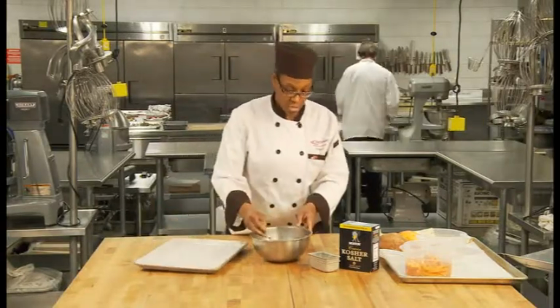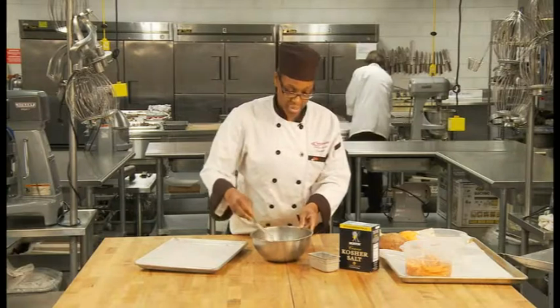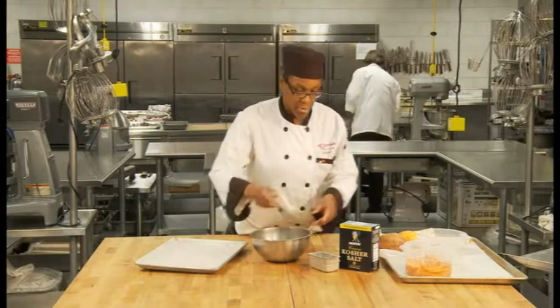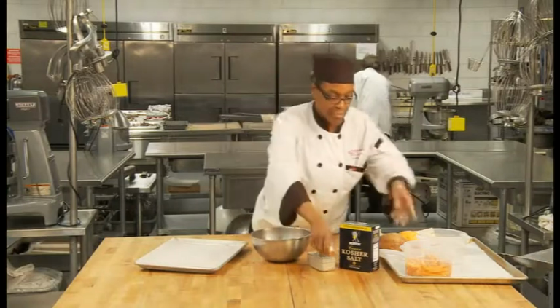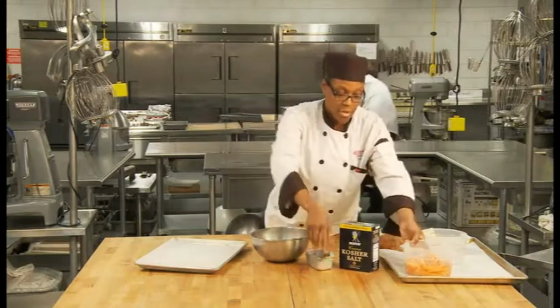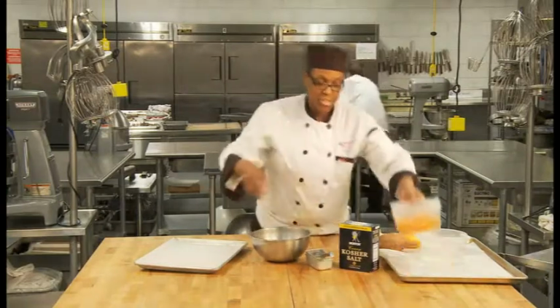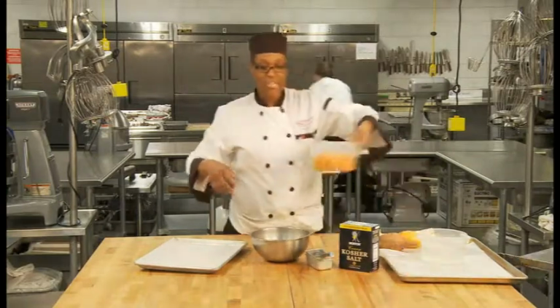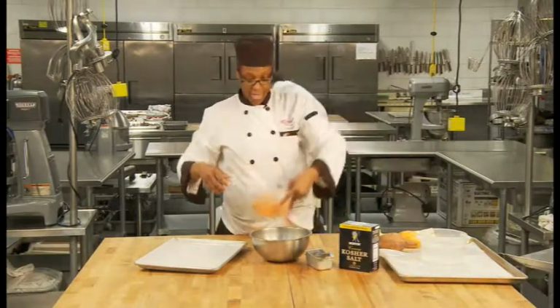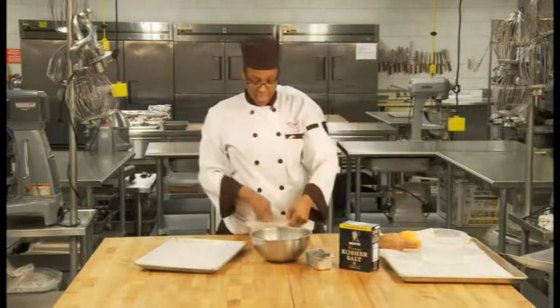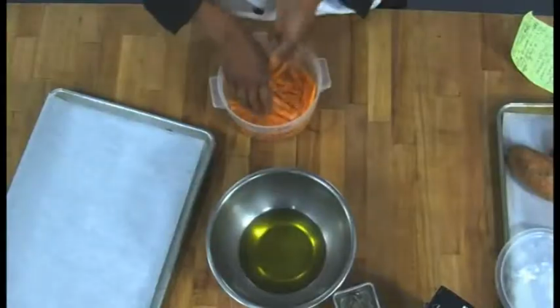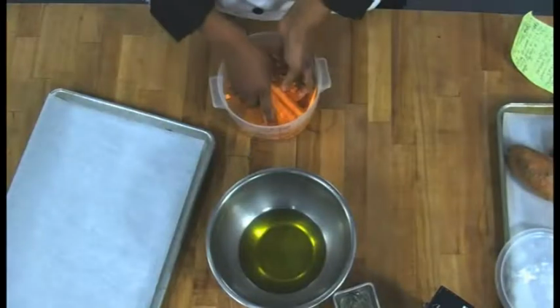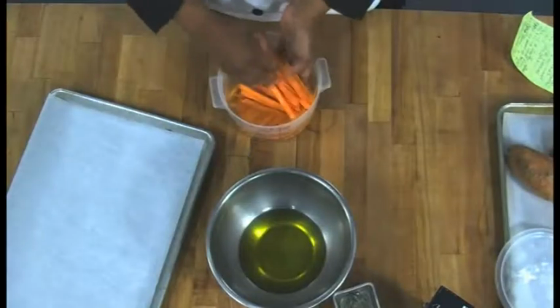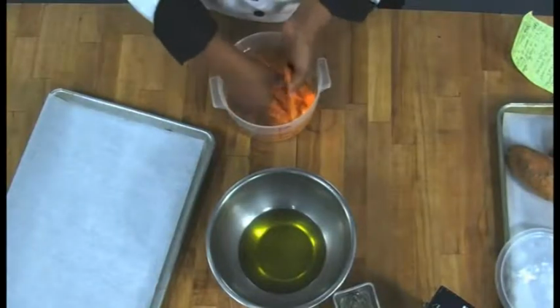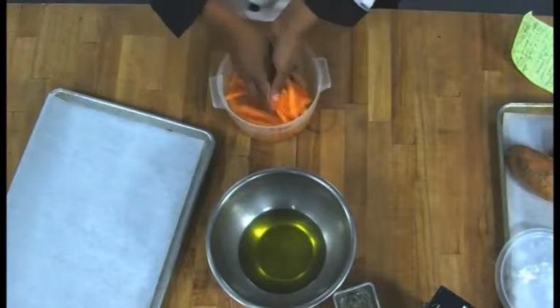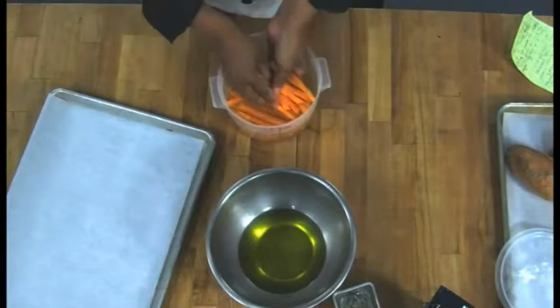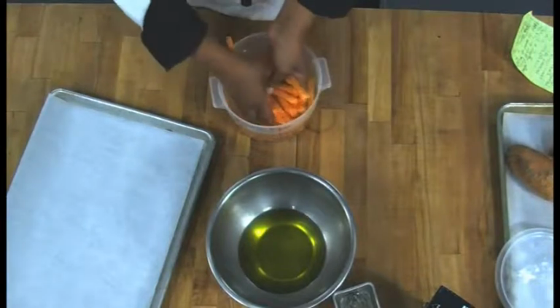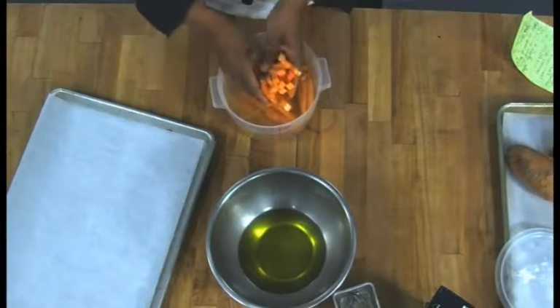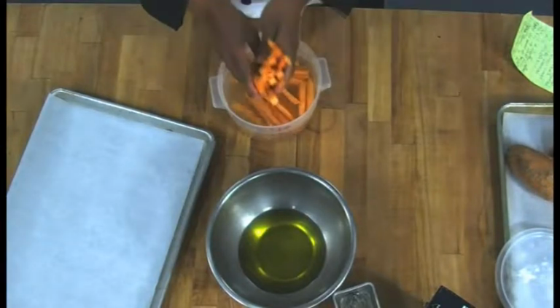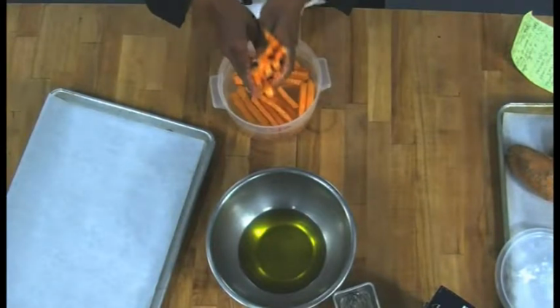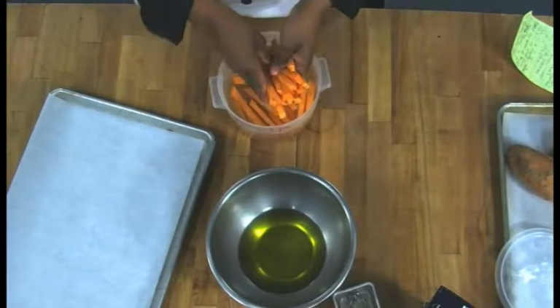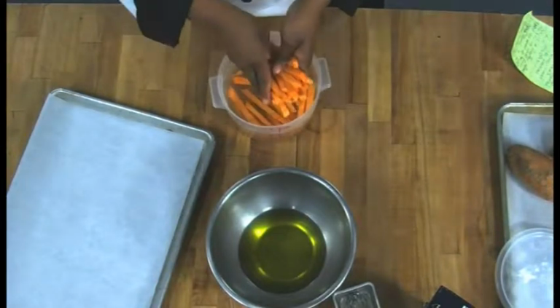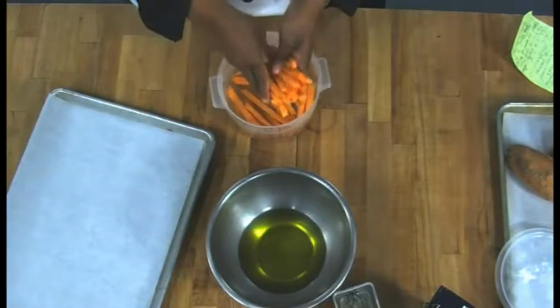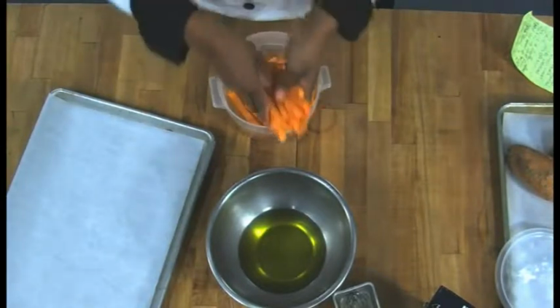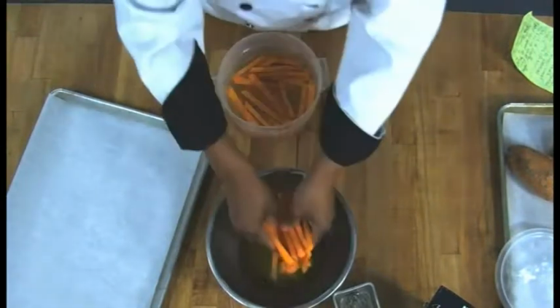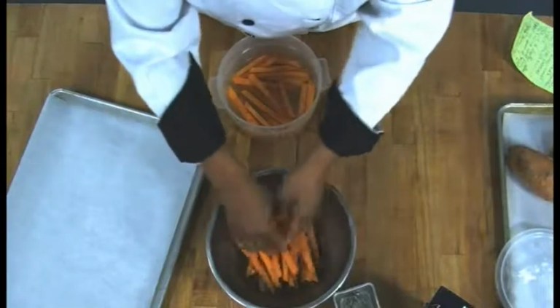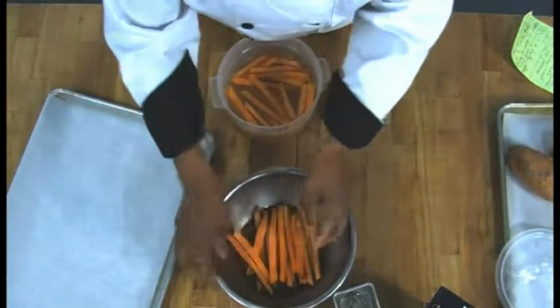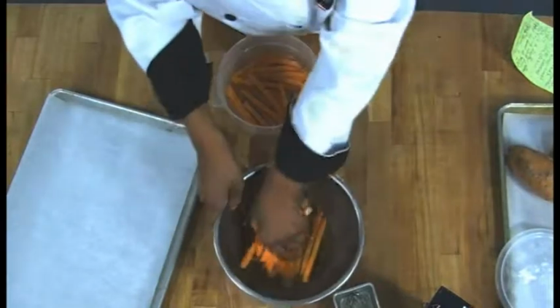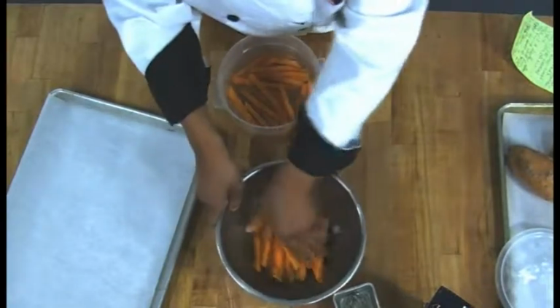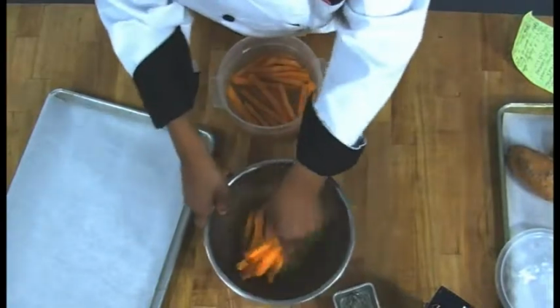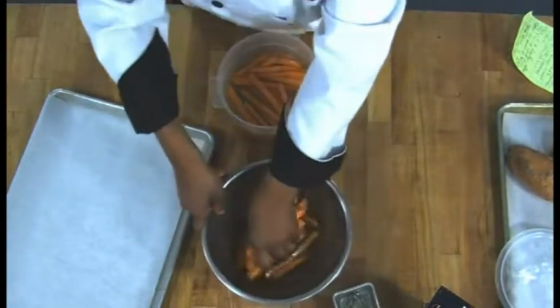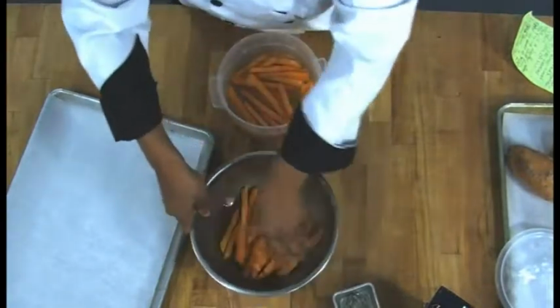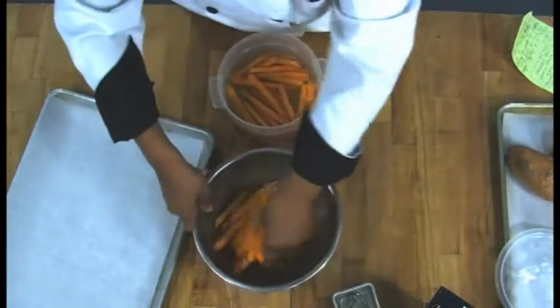You want to mix that up a little bit, then take your sweet potatoes and strain them off a little bit. You can toss them in the oil — make sure all of them get coated very well.